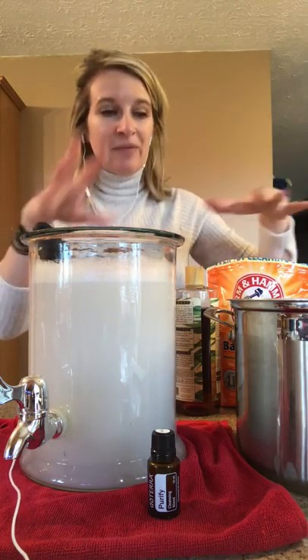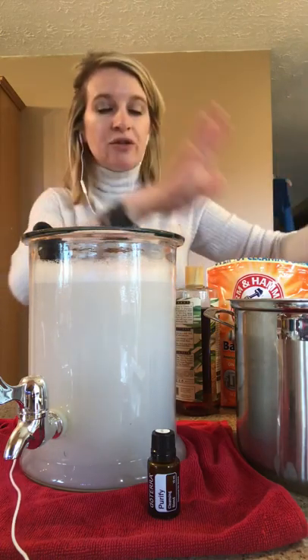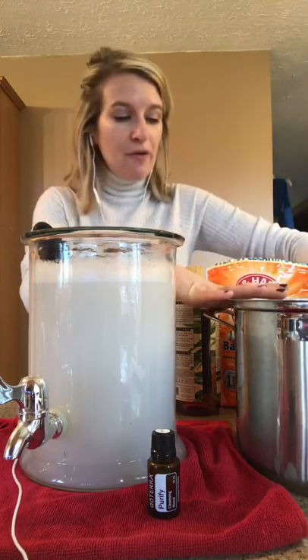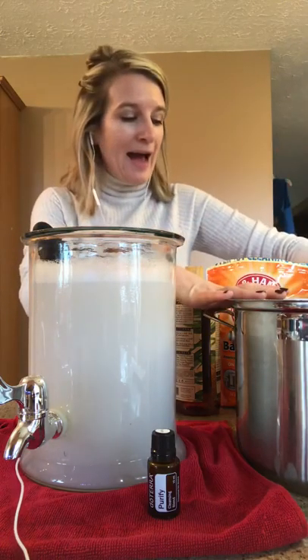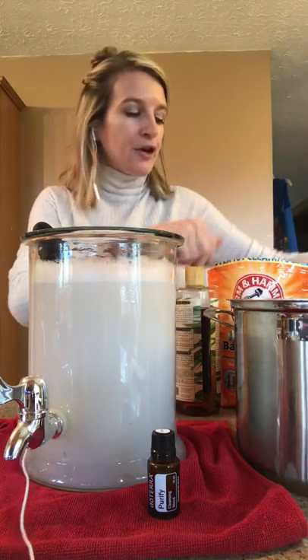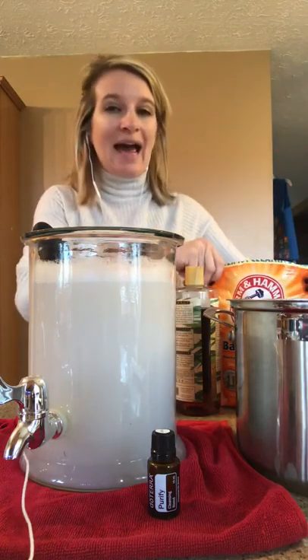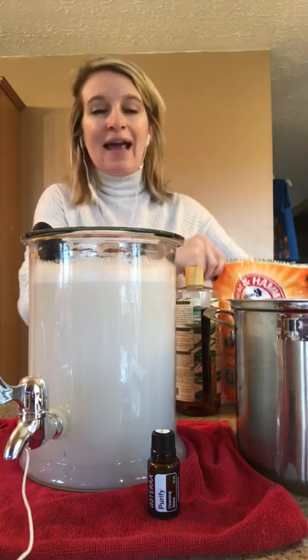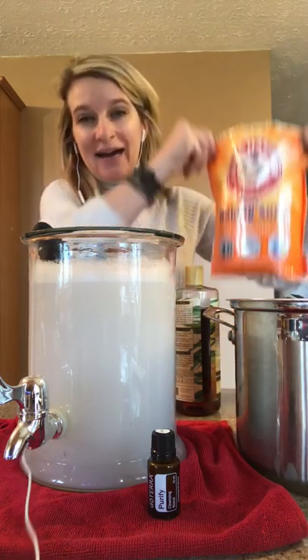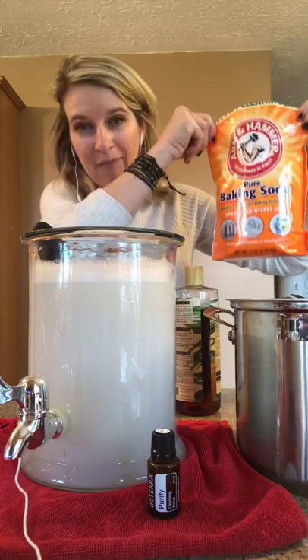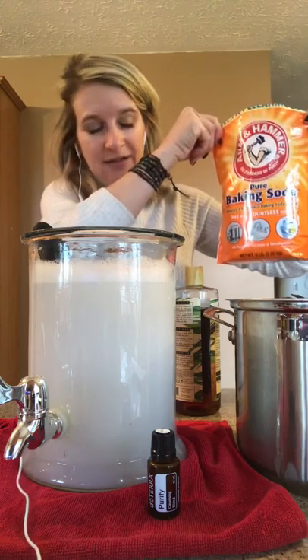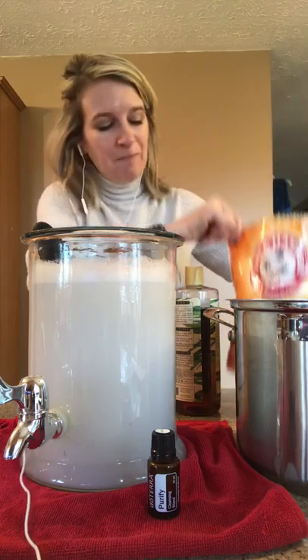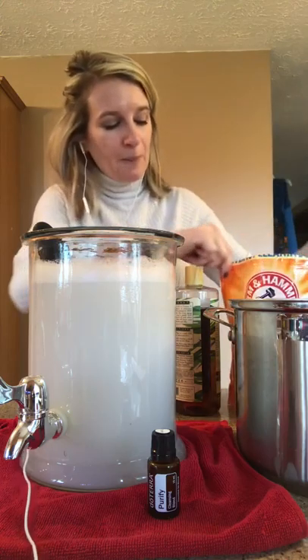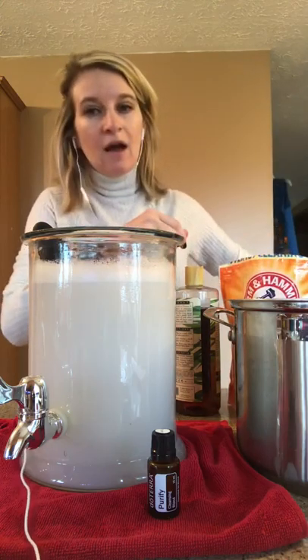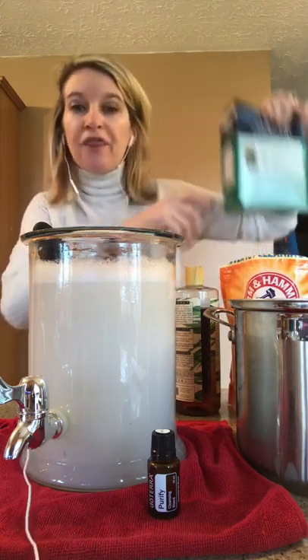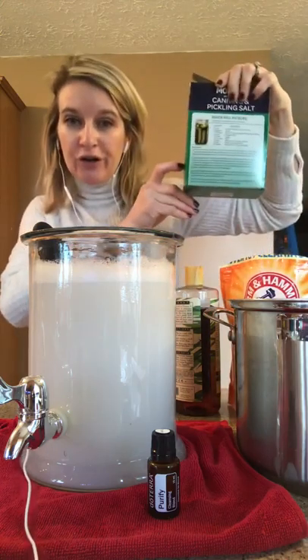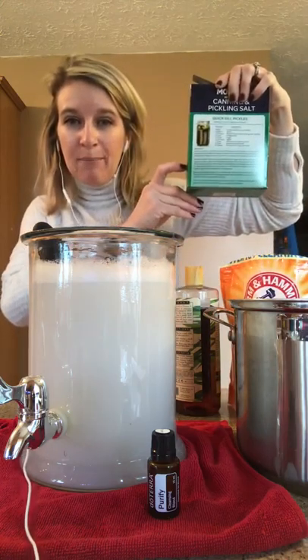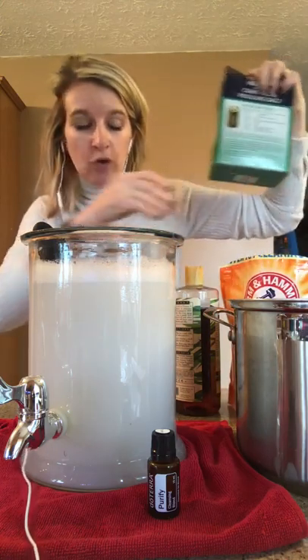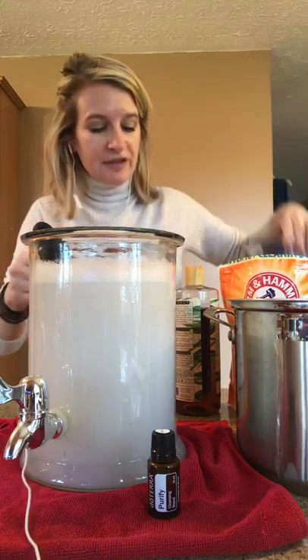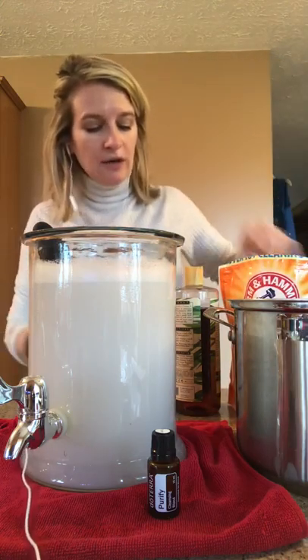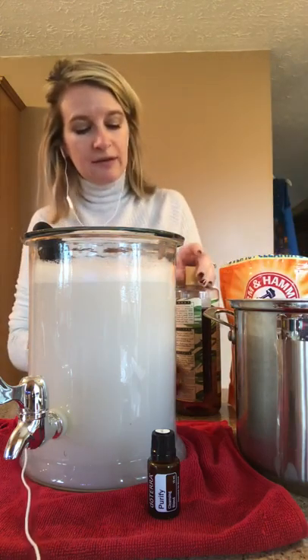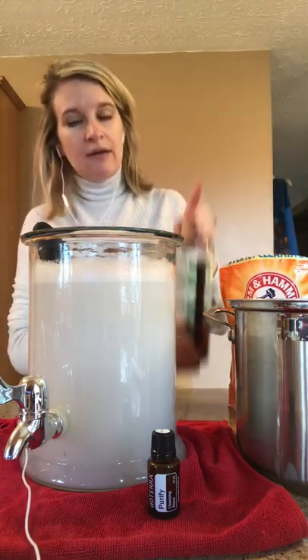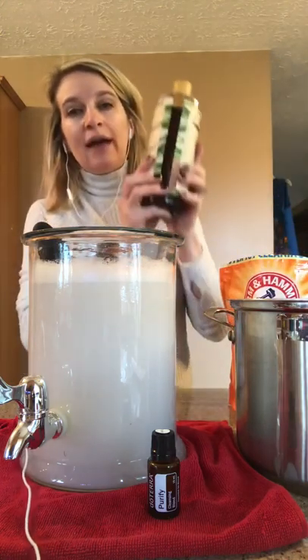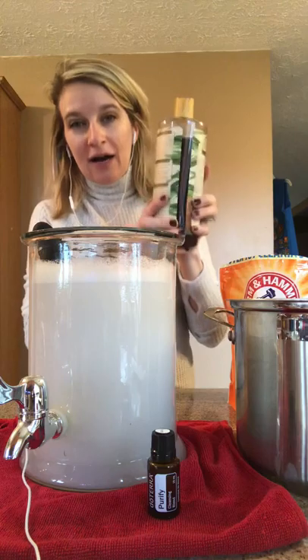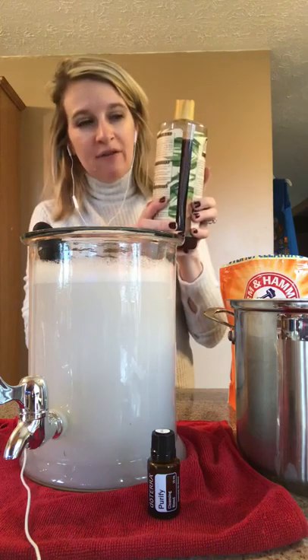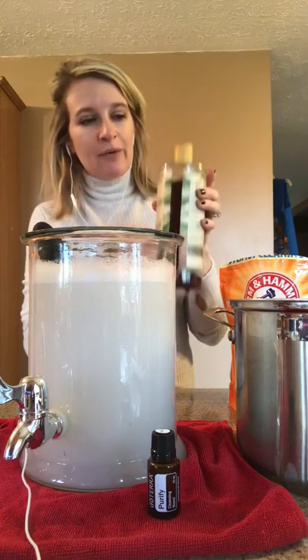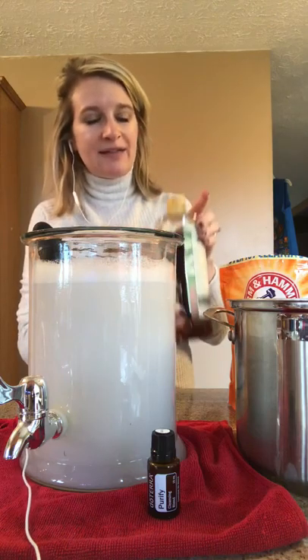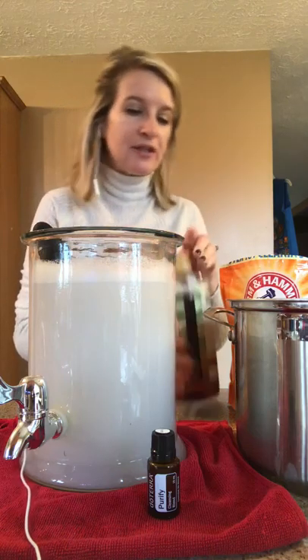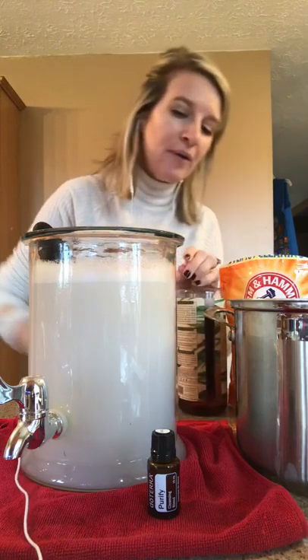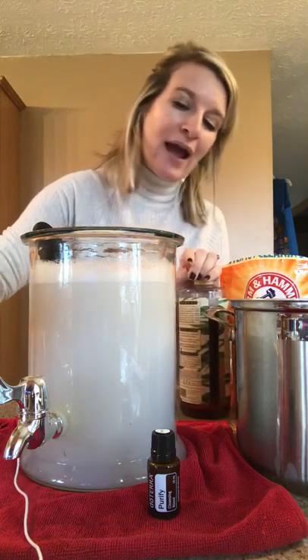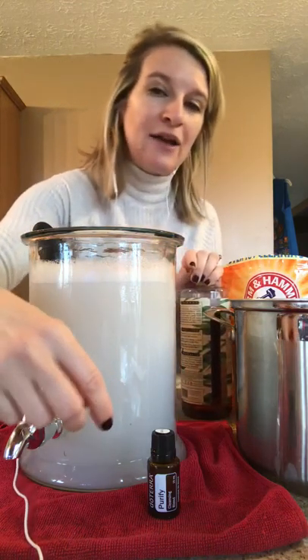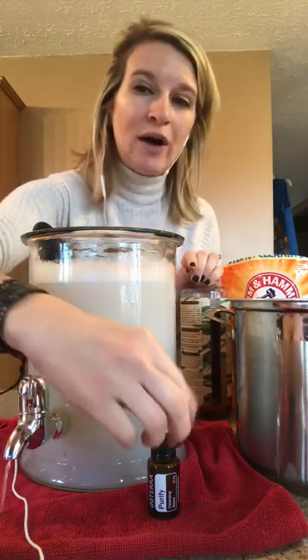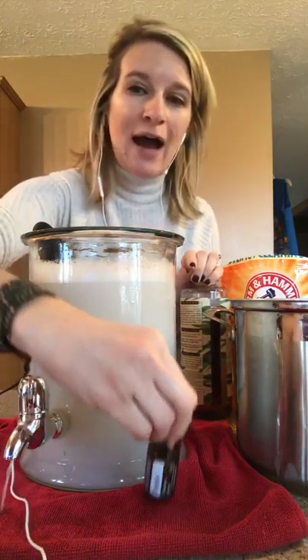To that, you're going to add a cup of baking soda, a third cup of coarse salt, a cup of liquid Castile soap, and then 20 drops of your essential oil of choice.